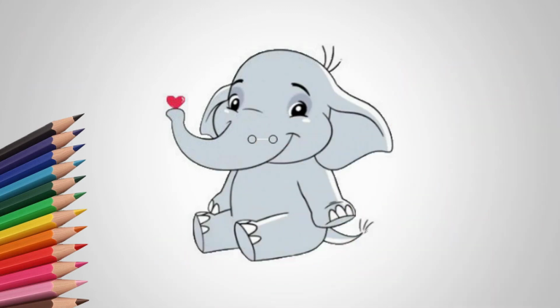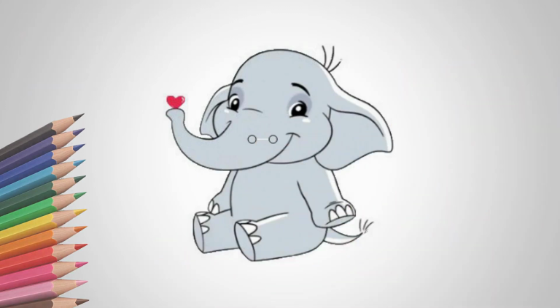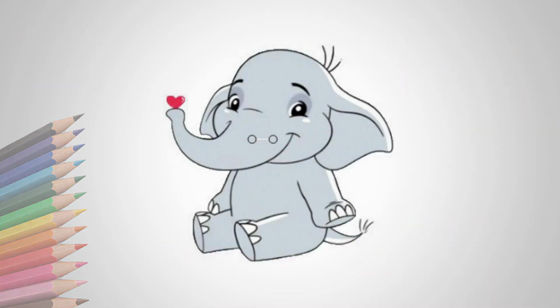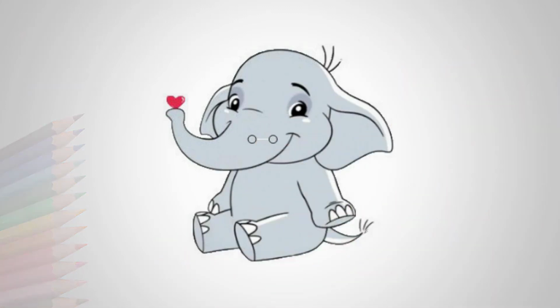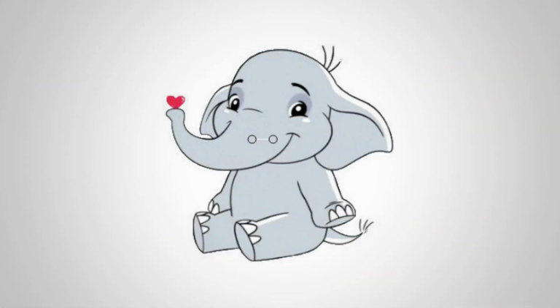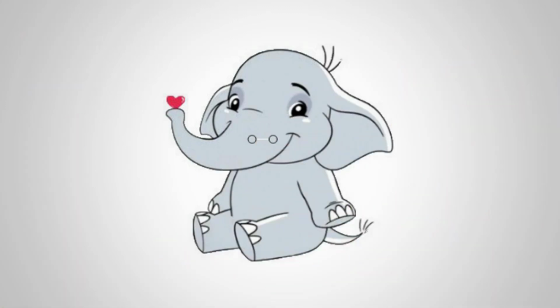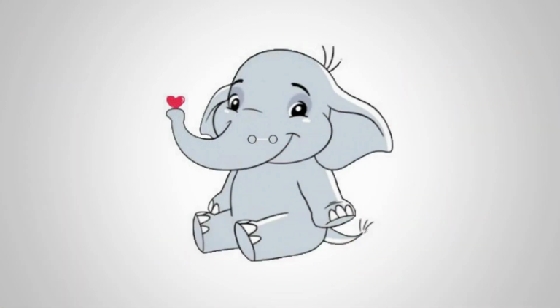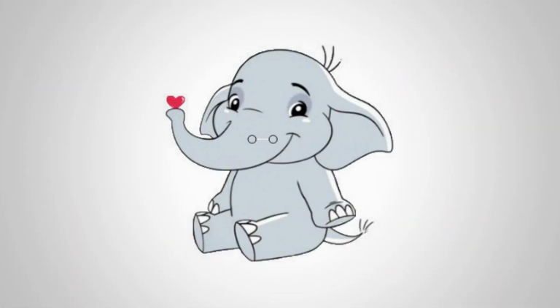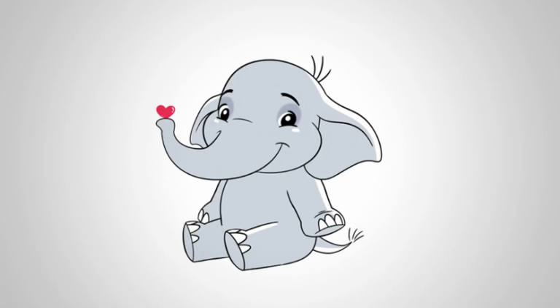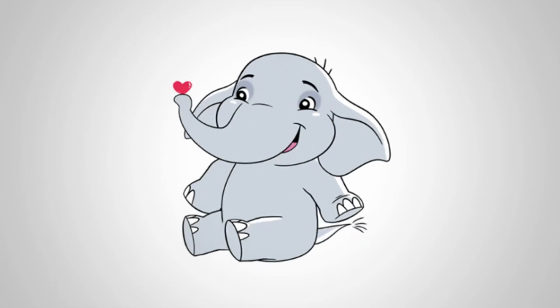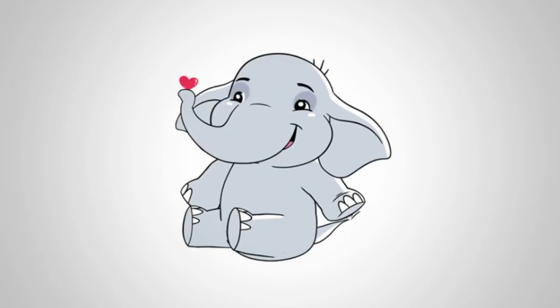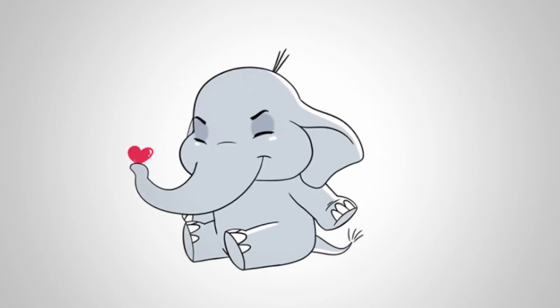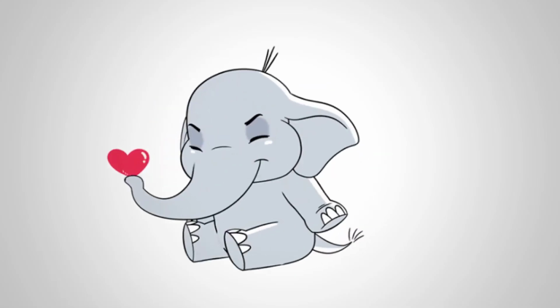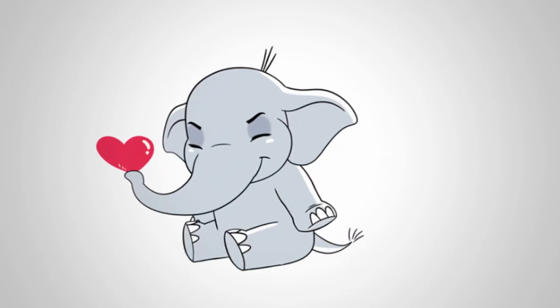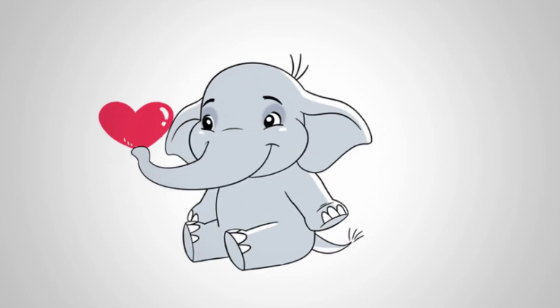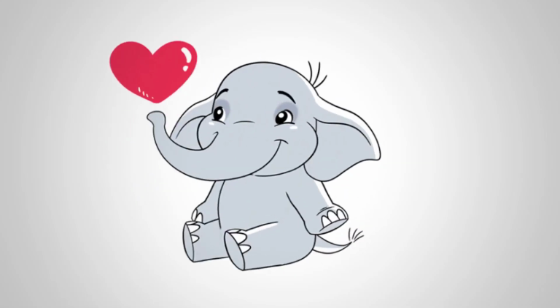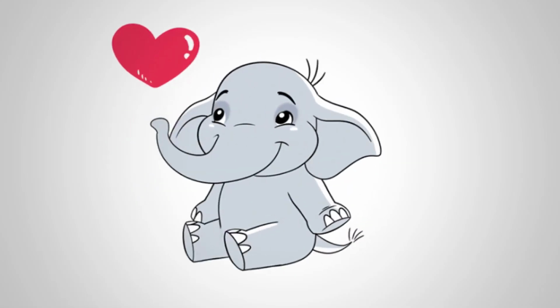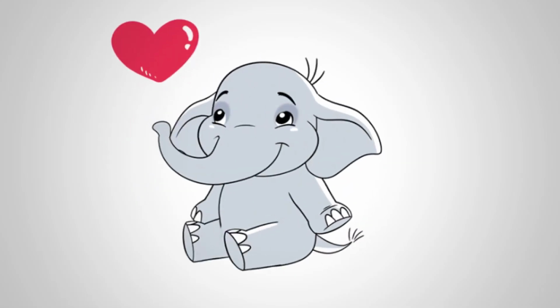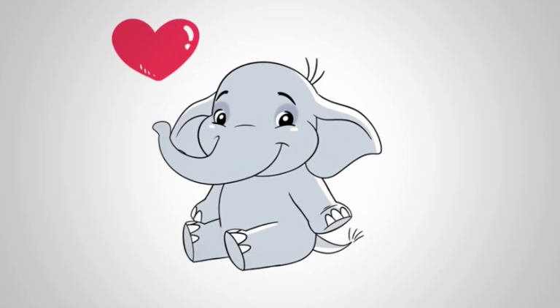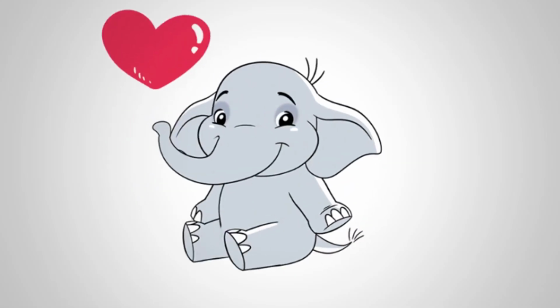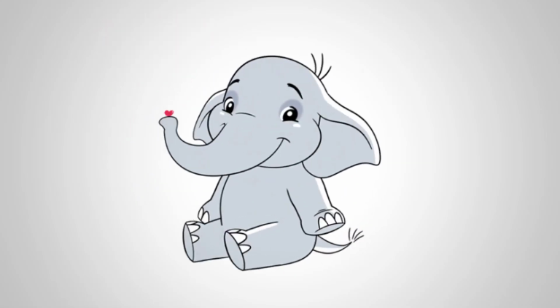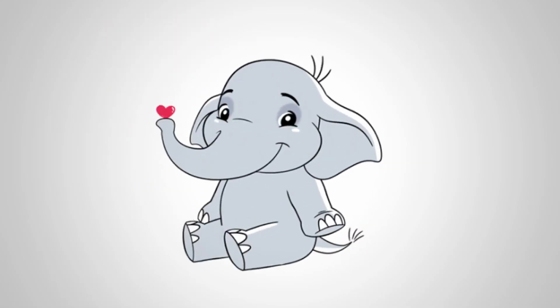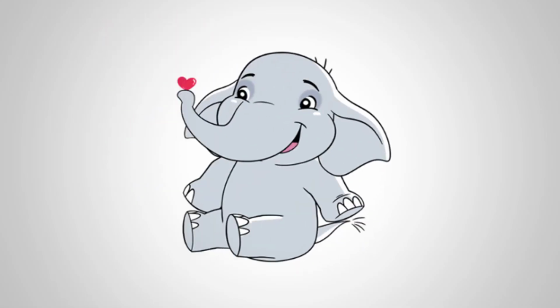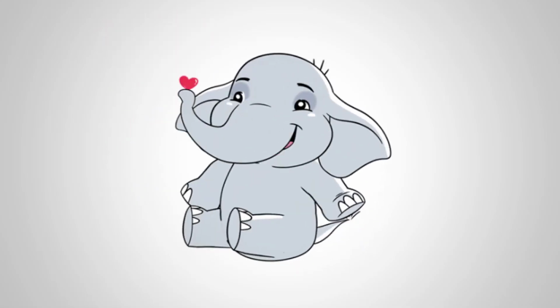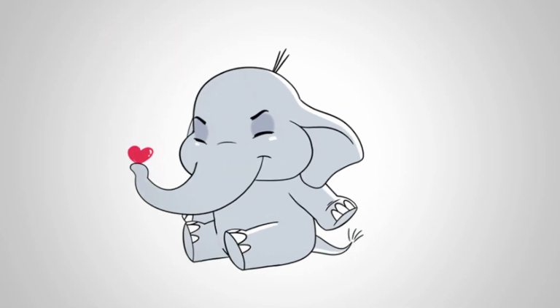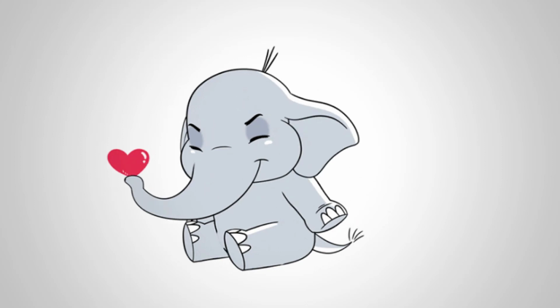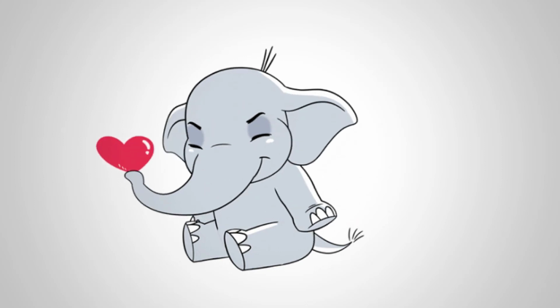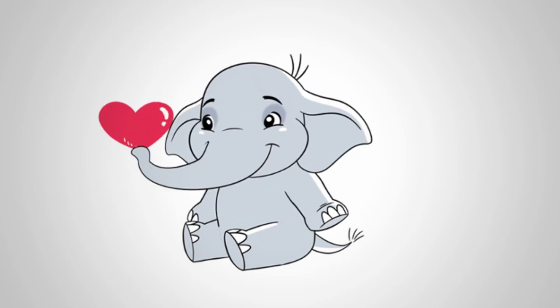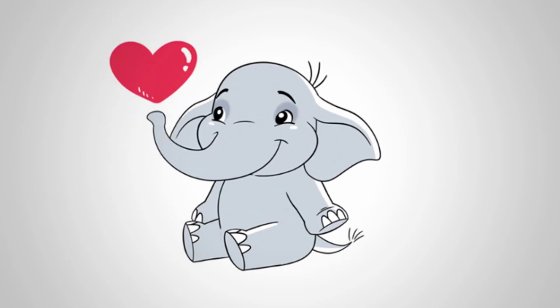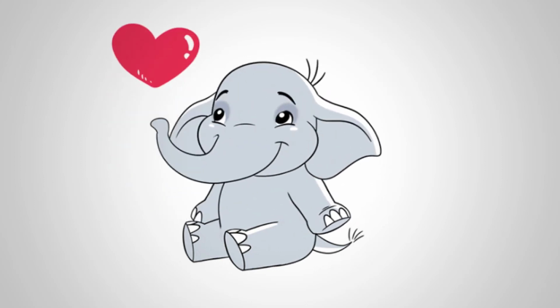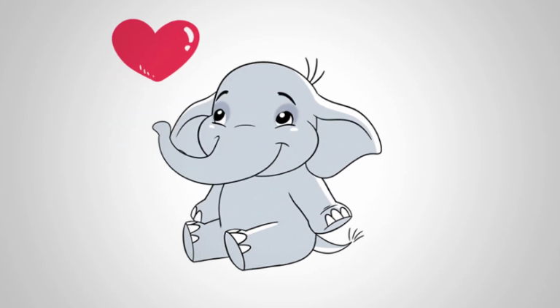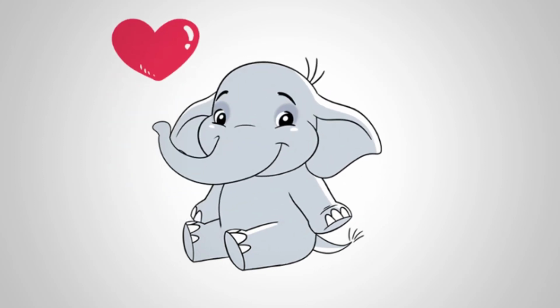Our elephant holds a heart on his trunk. Draw a red heart. Take colored paints and let's paint our elephant.